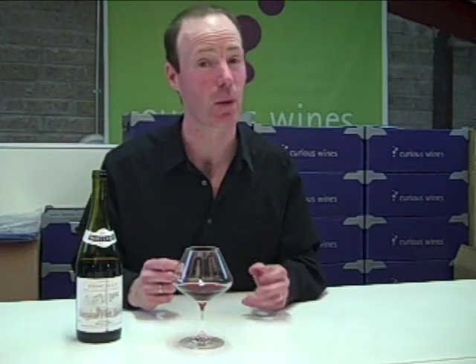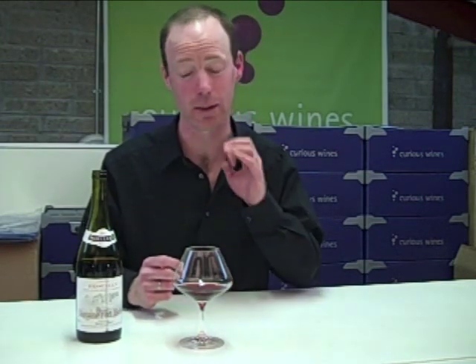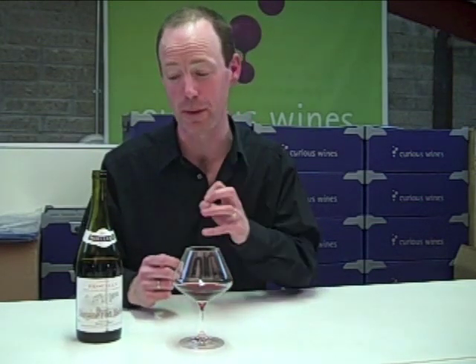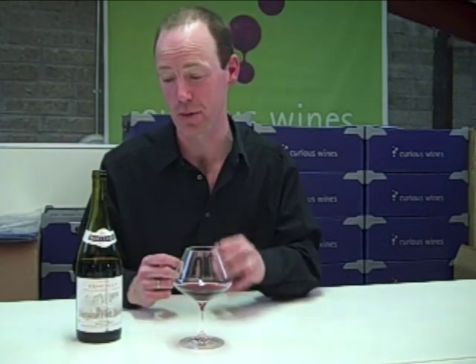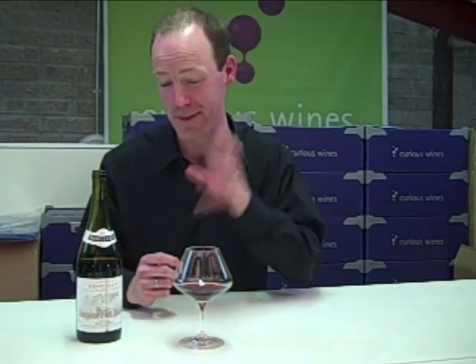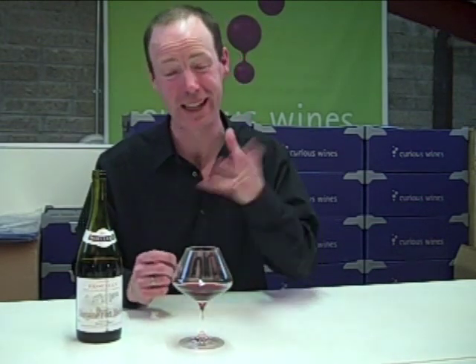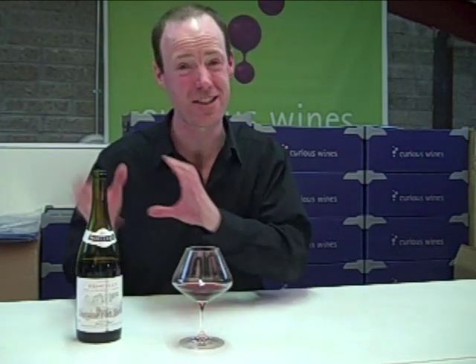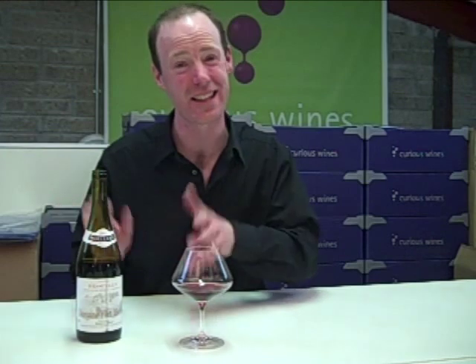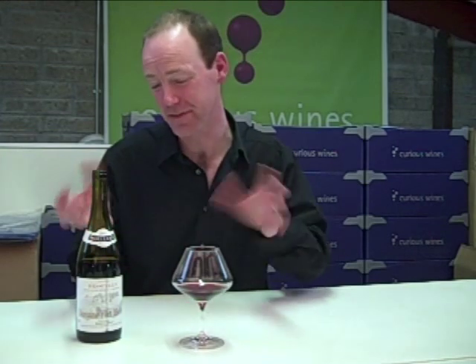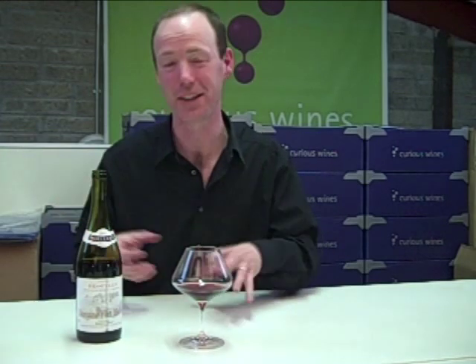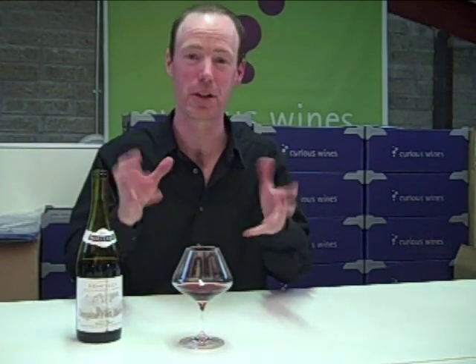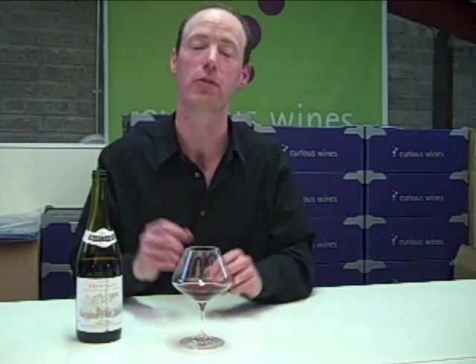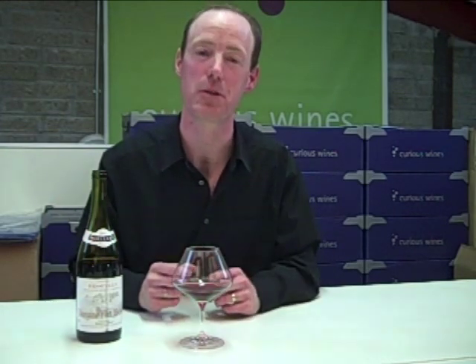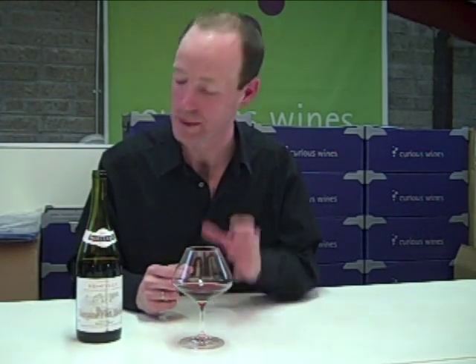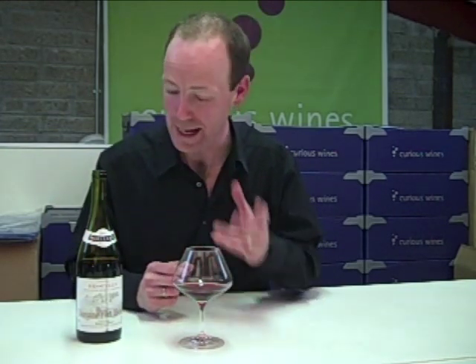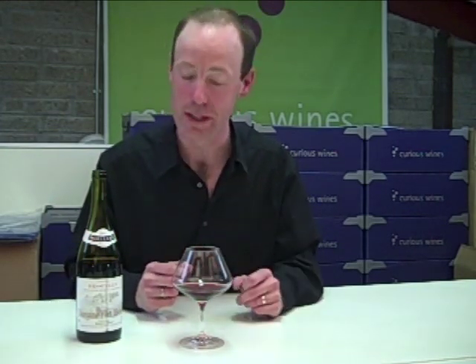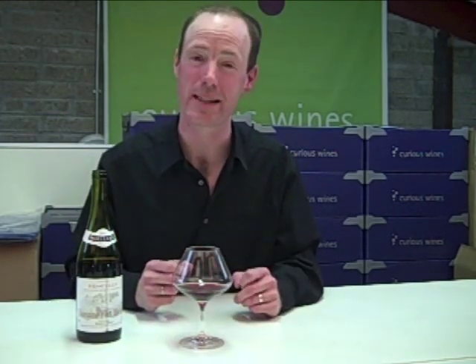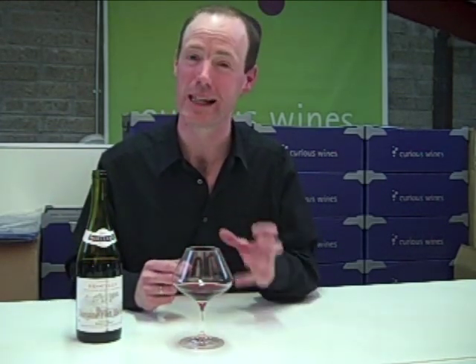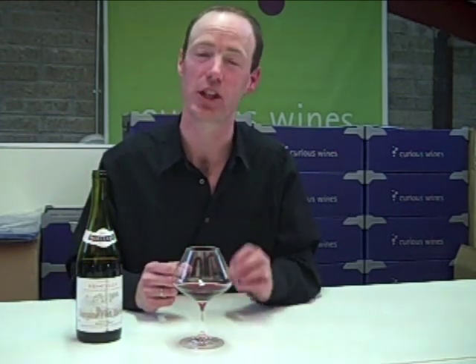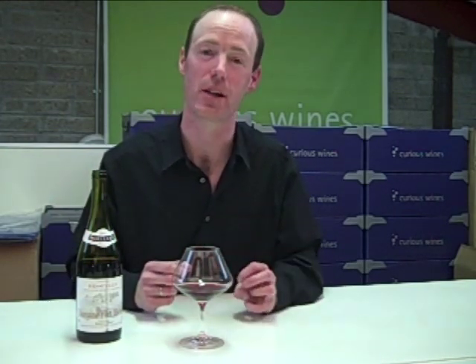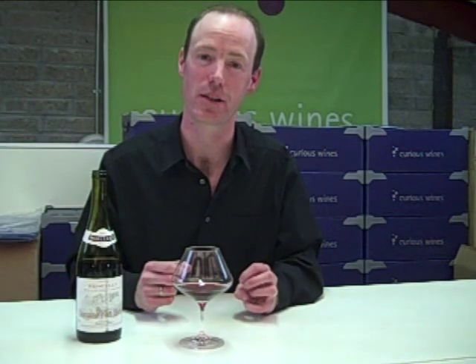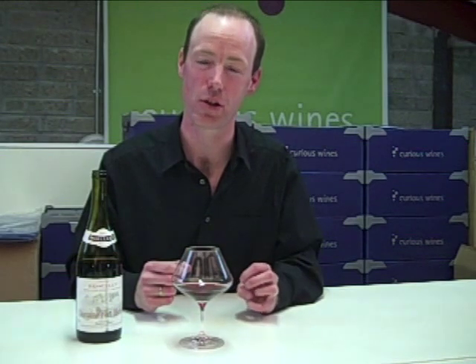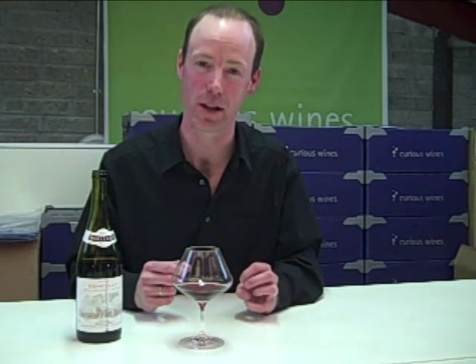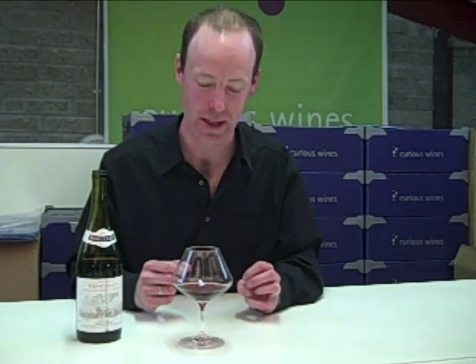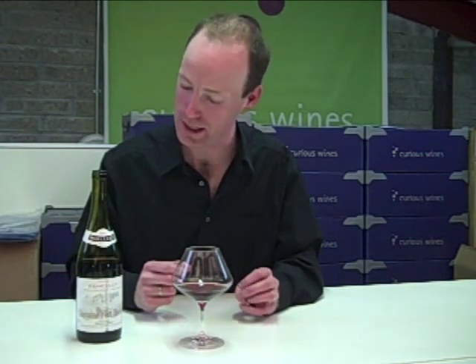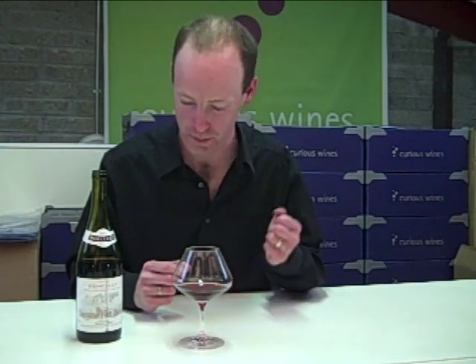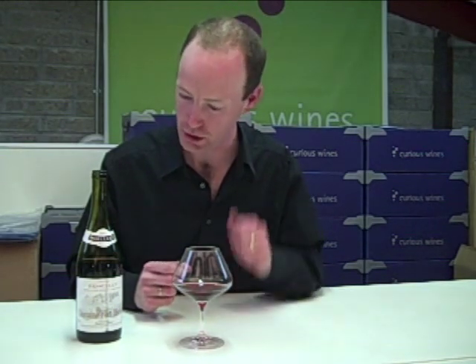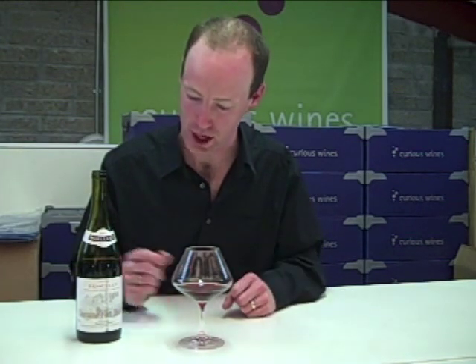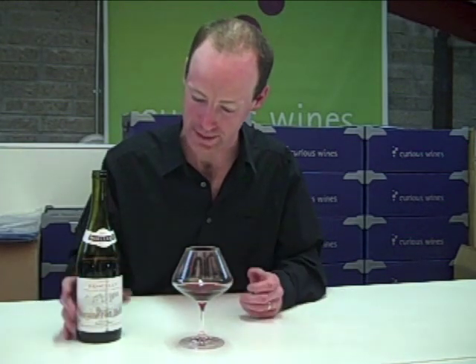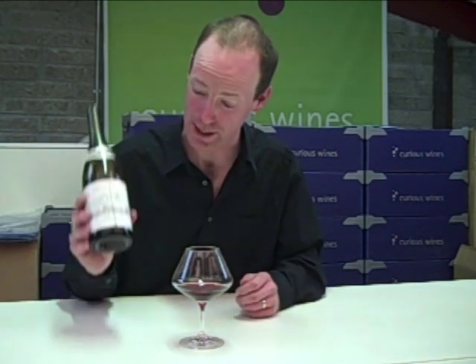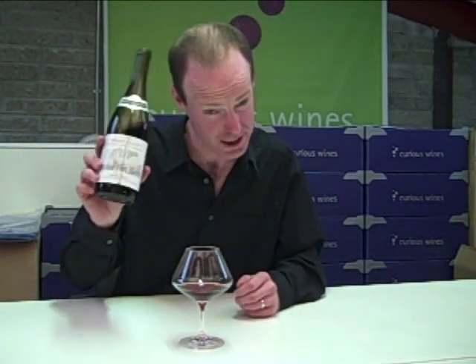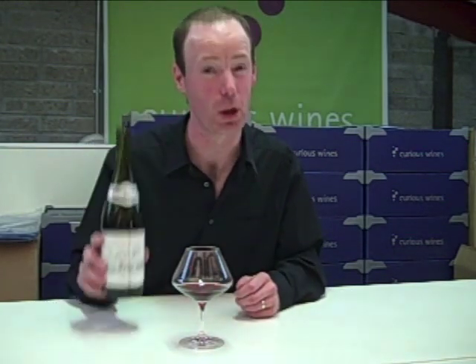Lovely wine. I think it would go very well on a summer's day. My dad likes chilling this kind of stuff. I don't prefer to drink it at room temperature, but I know these wines can be lightly chilled just to be enjoyed on a summer's day as well. Great drop, and that's your chance to try Brouilly.